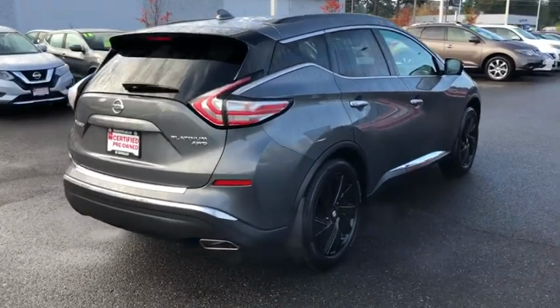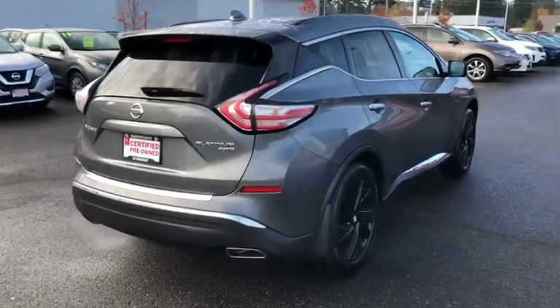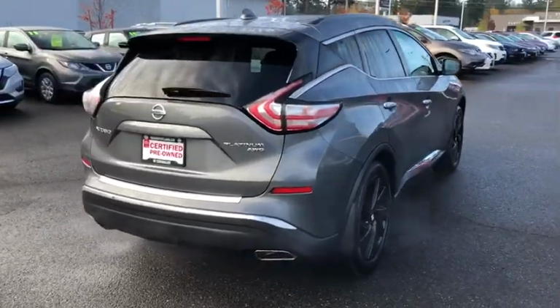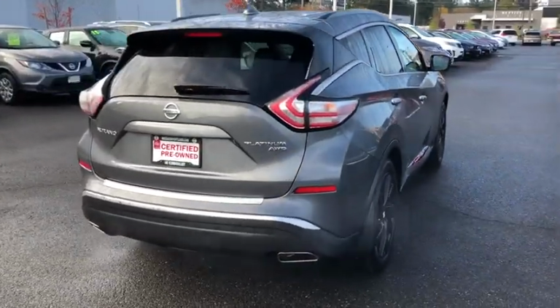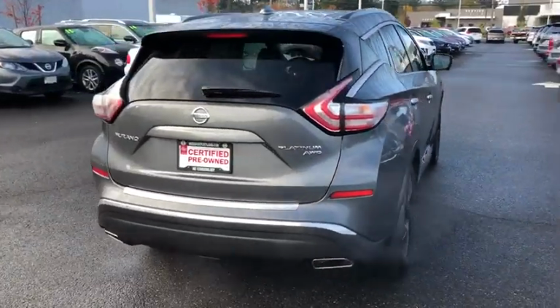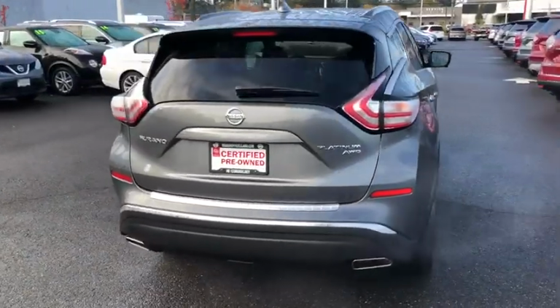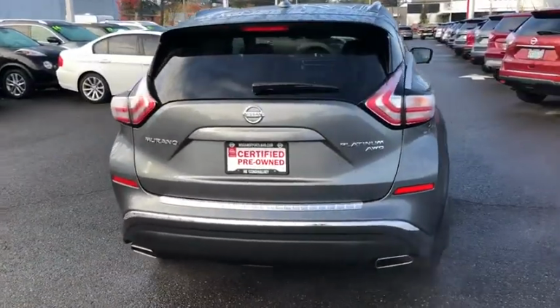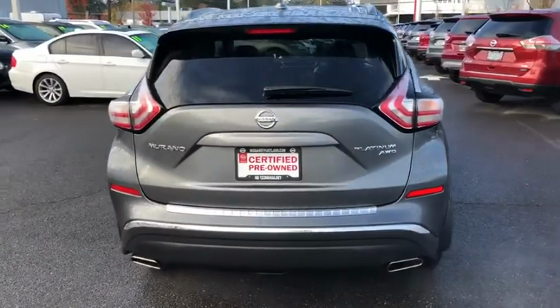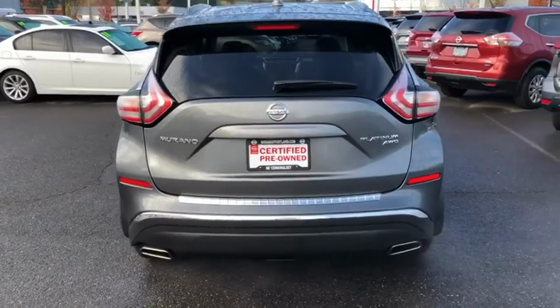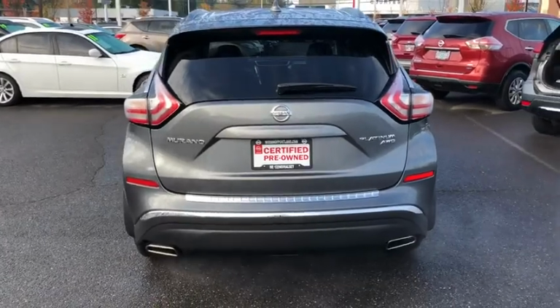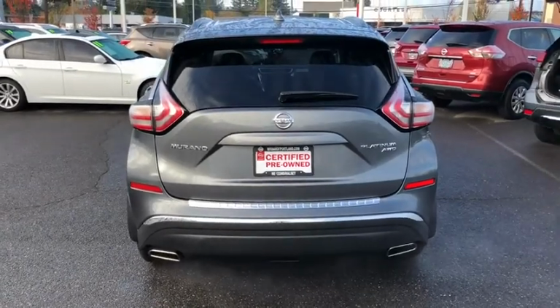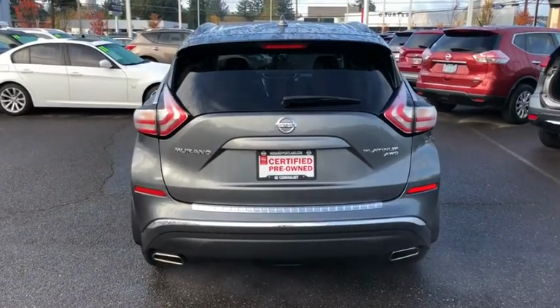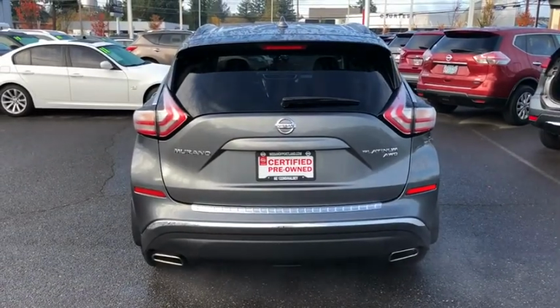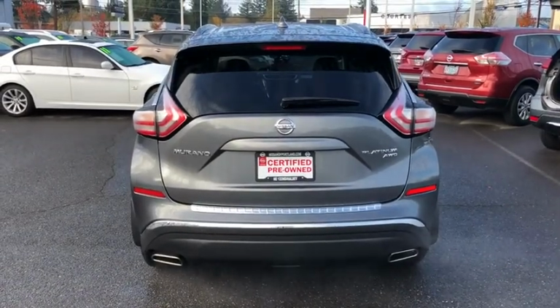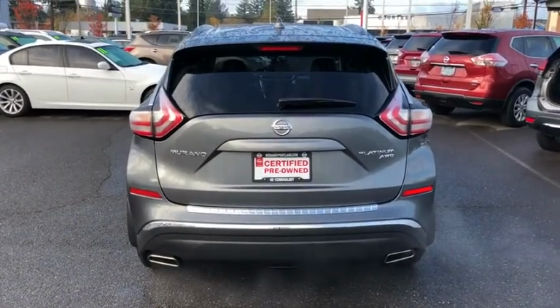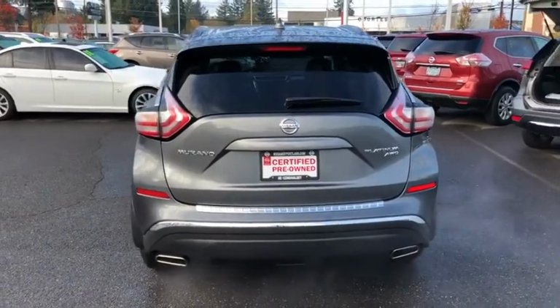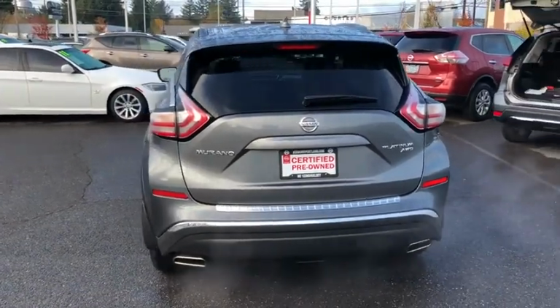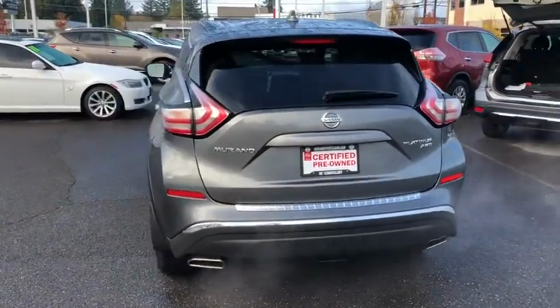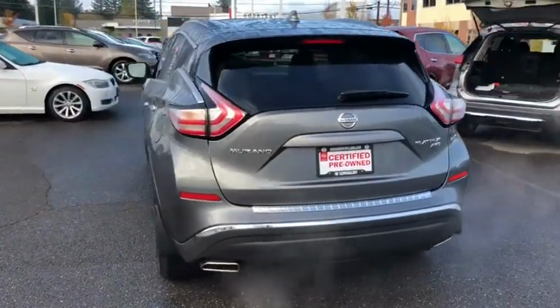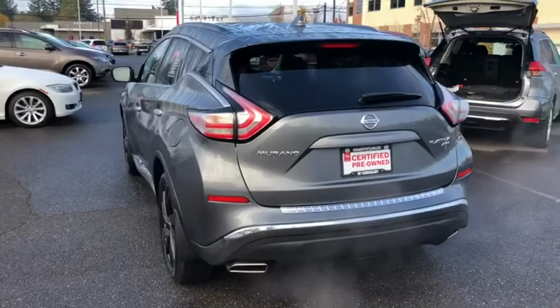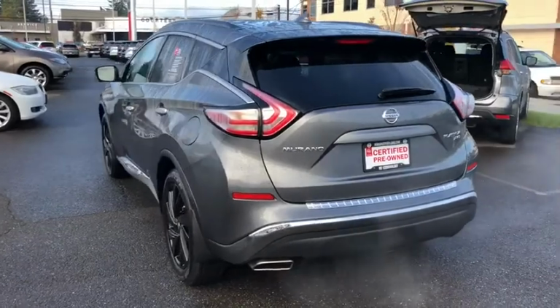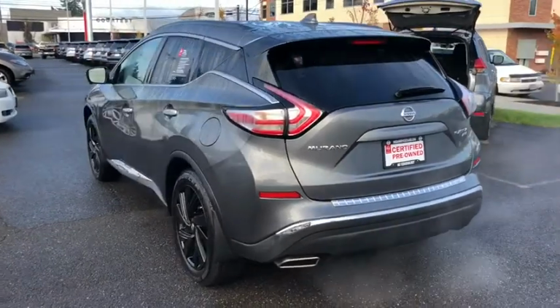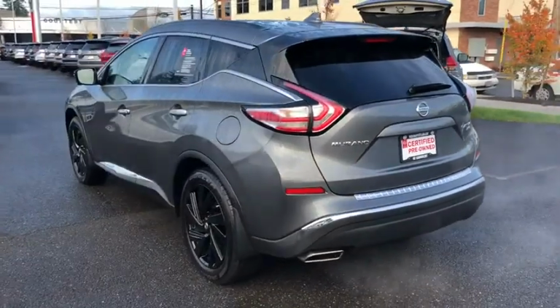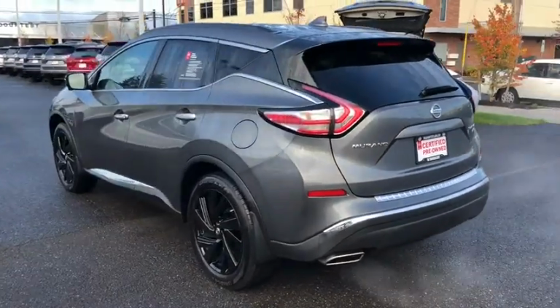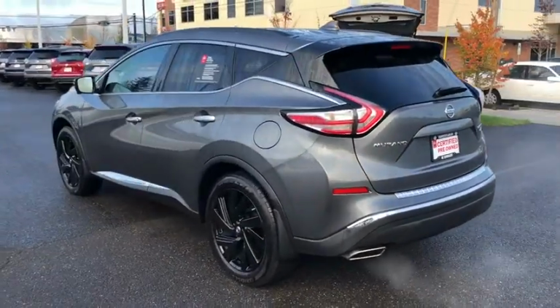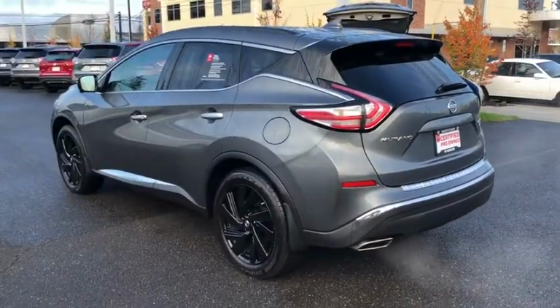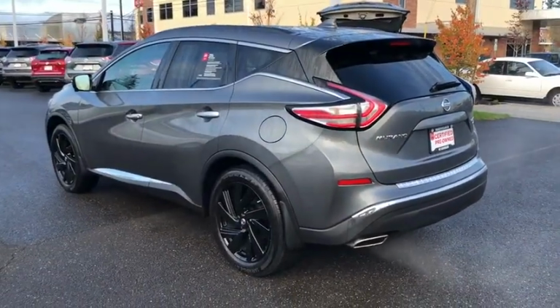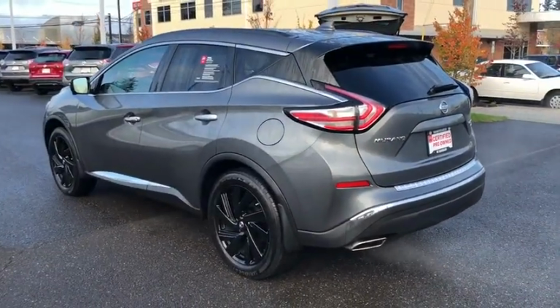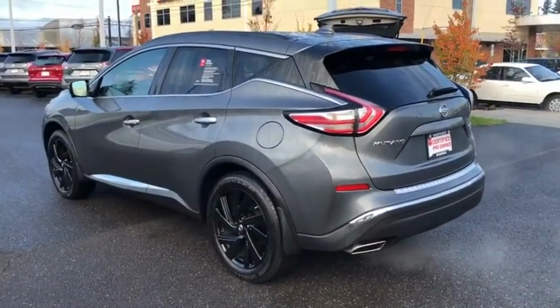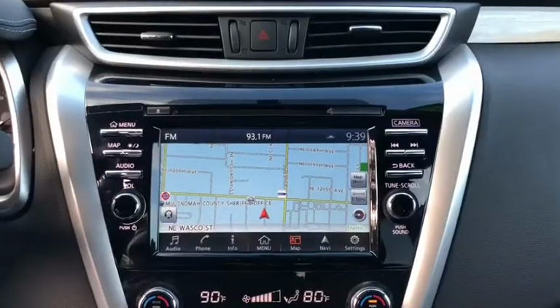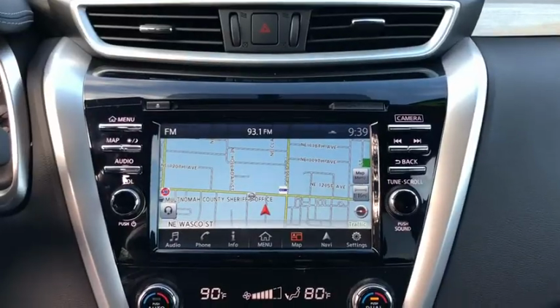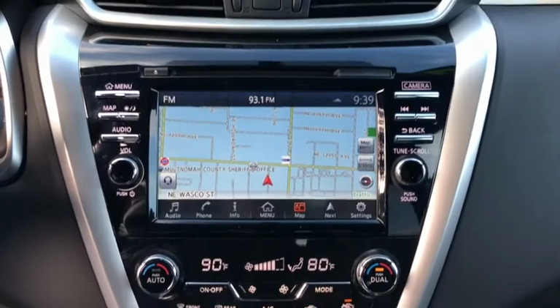Power steering, adjustable steering wheel, driver lumbar, cruise control, ABS four-wheel, four-wheel disc brakes, auto-off headlights, AM-FM stereo radio, universal garage door opener, rear defrost, premium sound system.